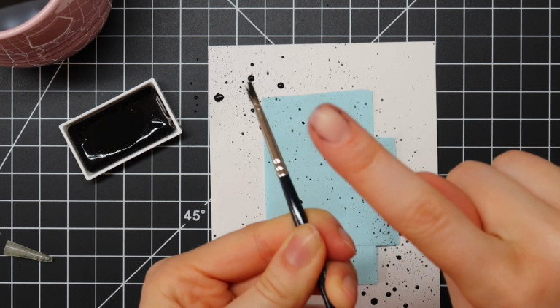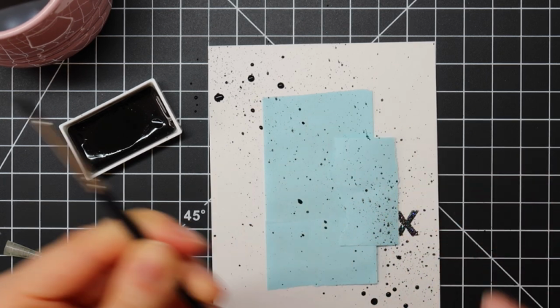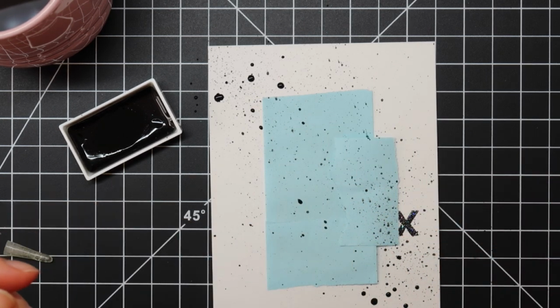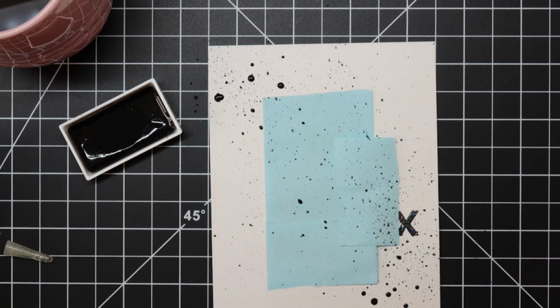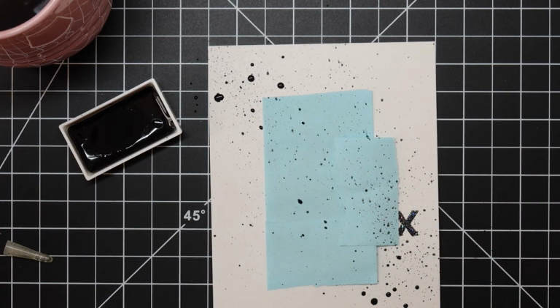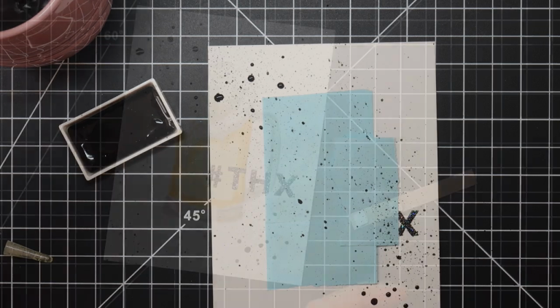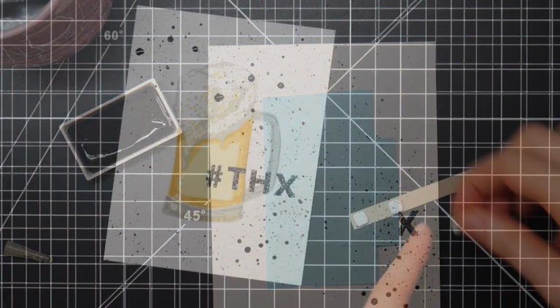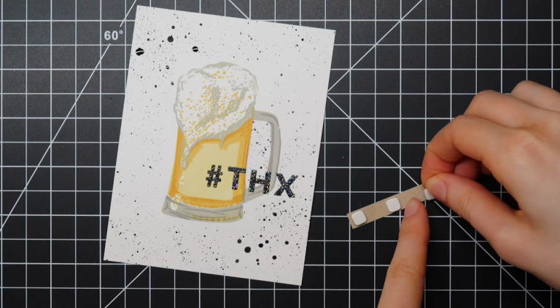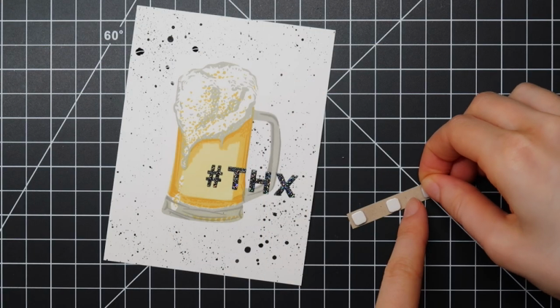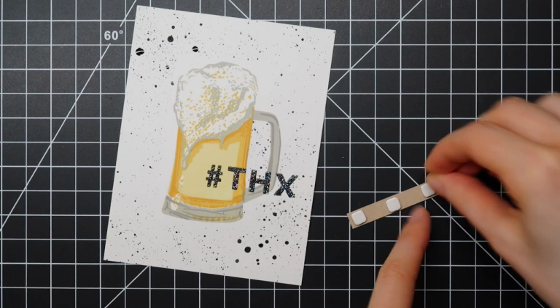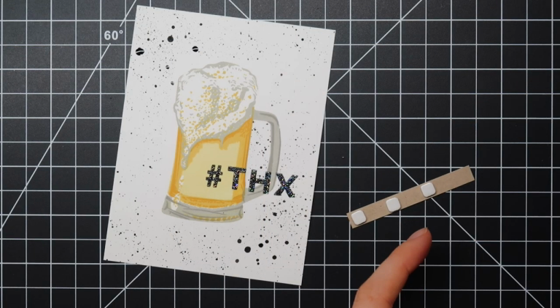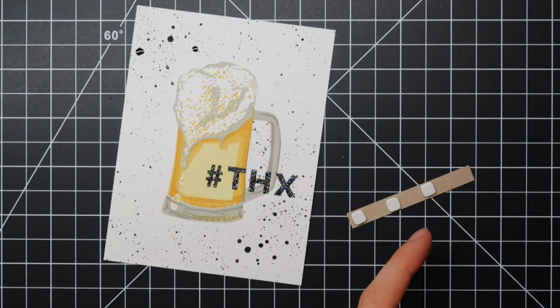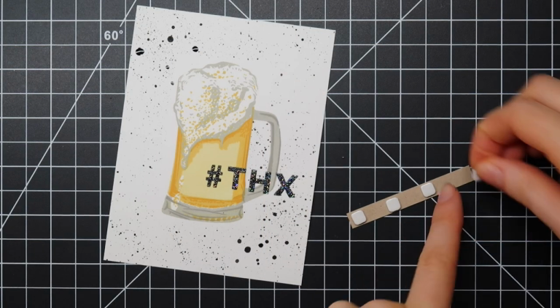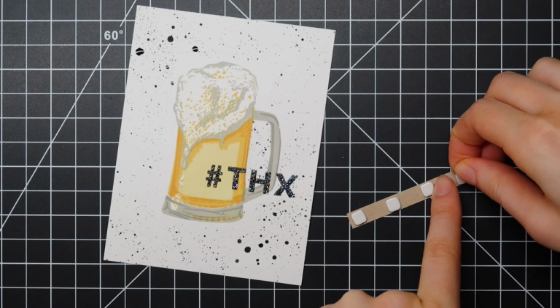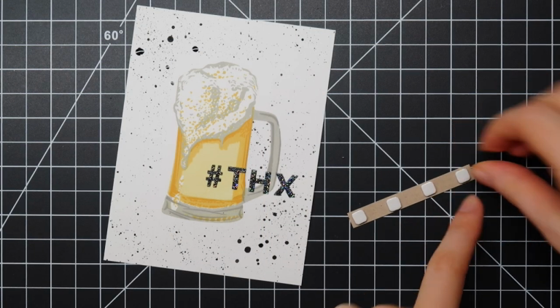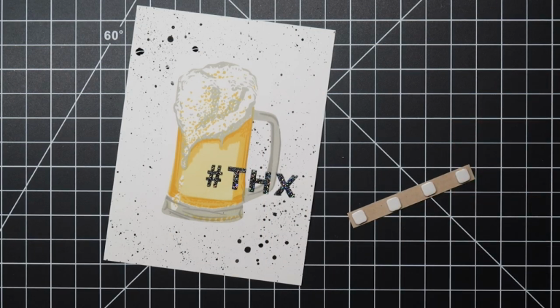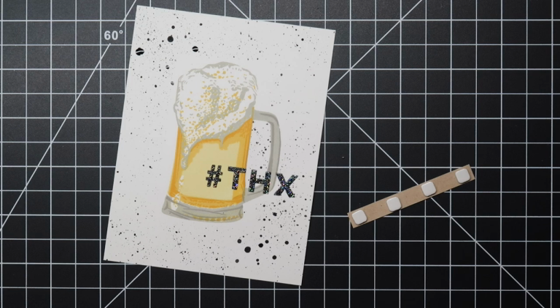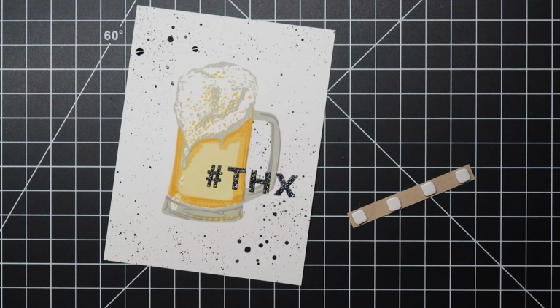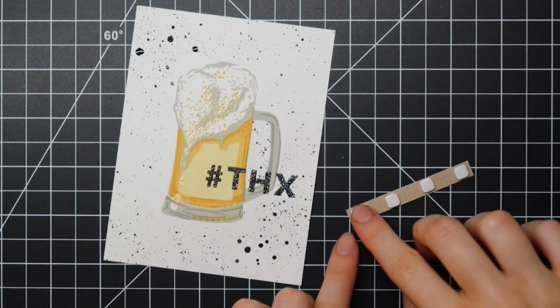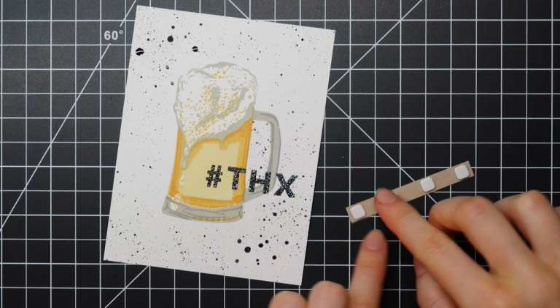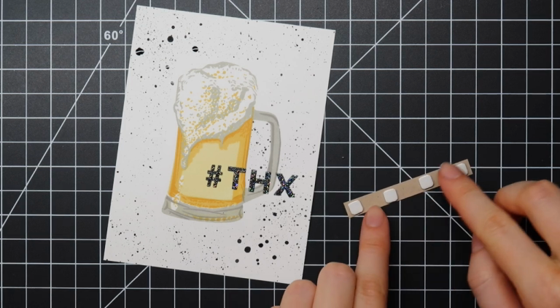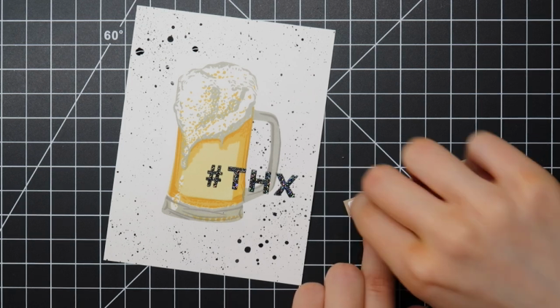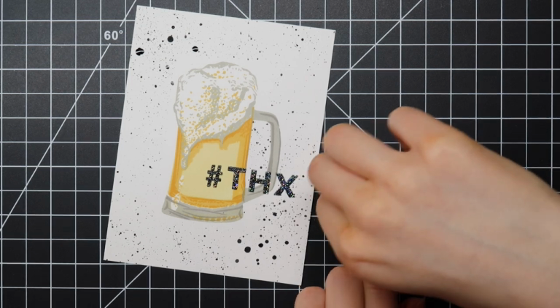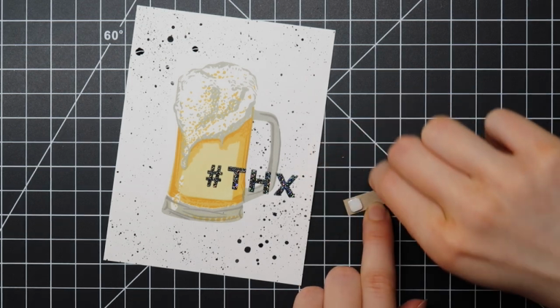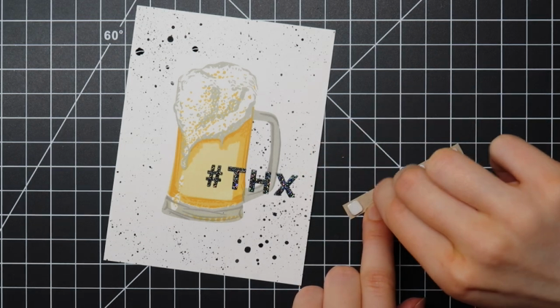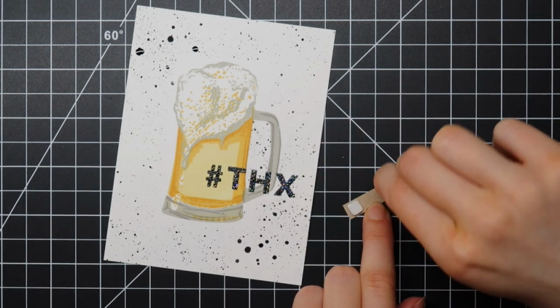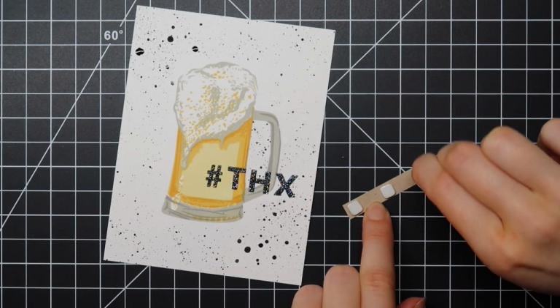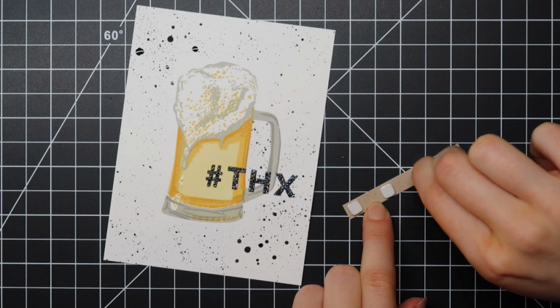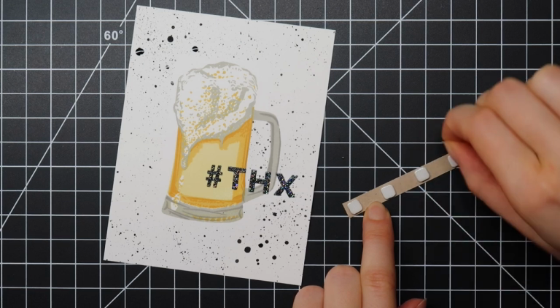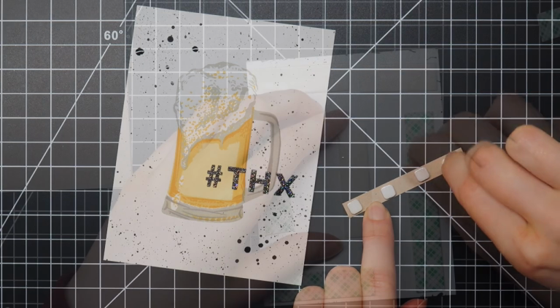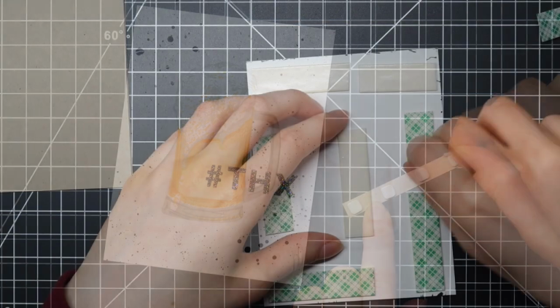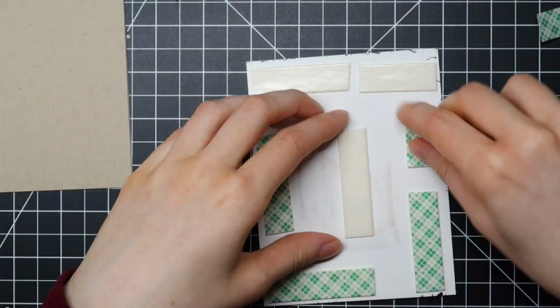The watercolor paint I'm using is from the Gansai Tombi watercolor set. This is a big box of 36 colors, but I think you can get these colors individually as well. The black I'm using is color 20.